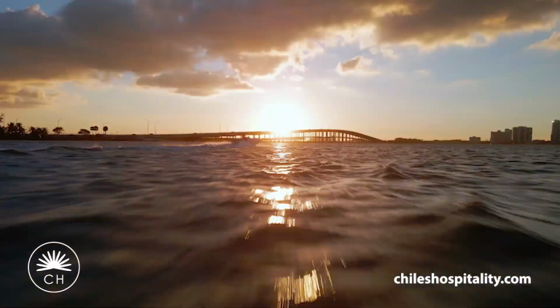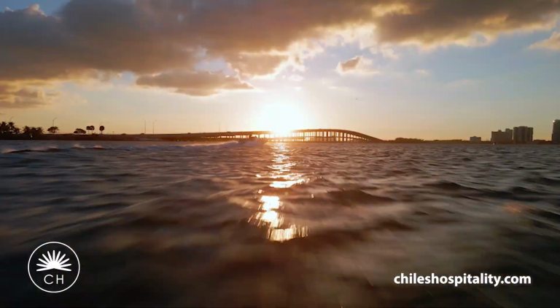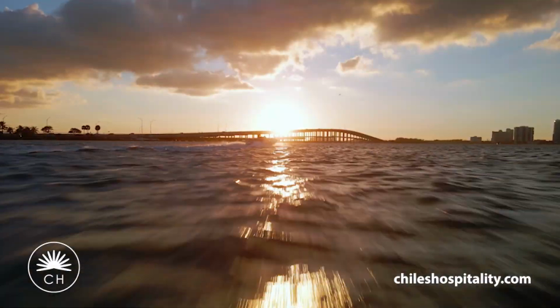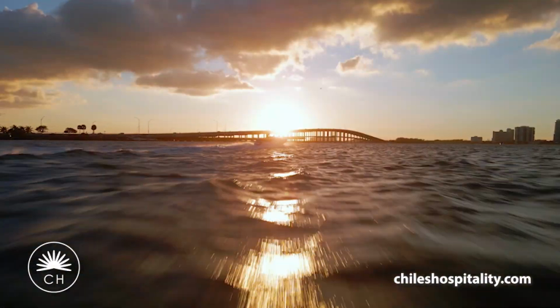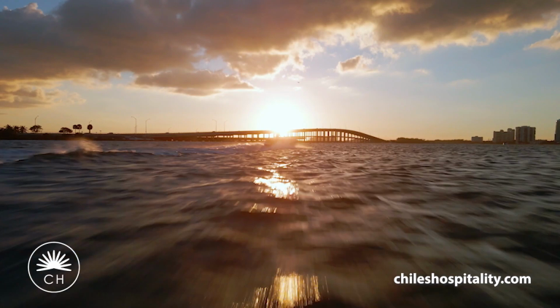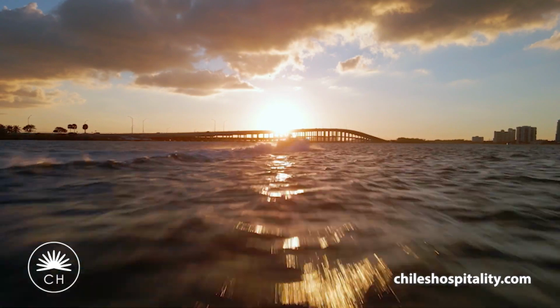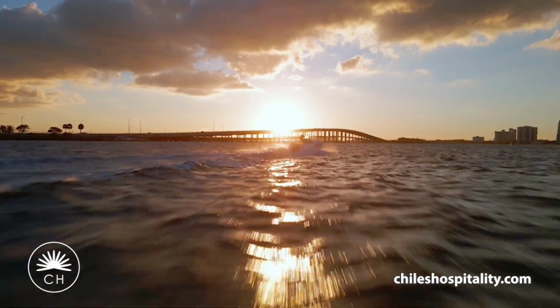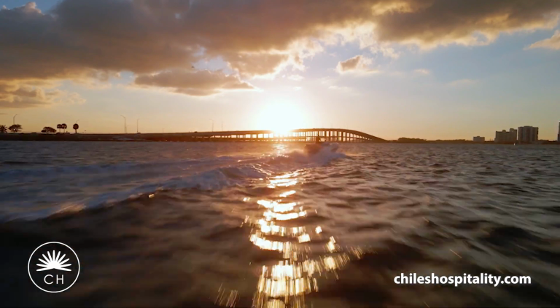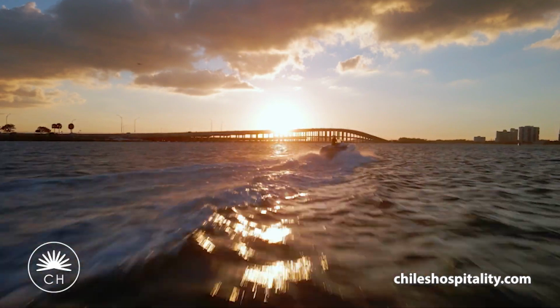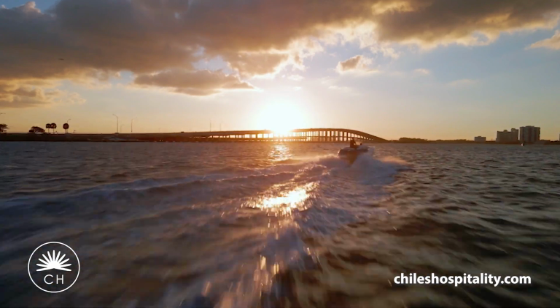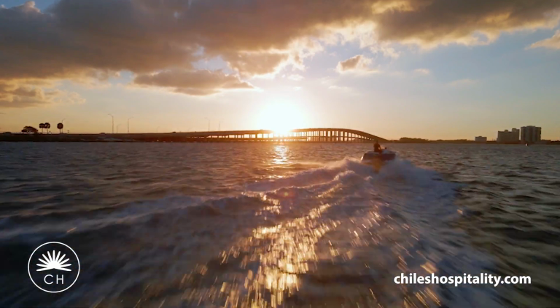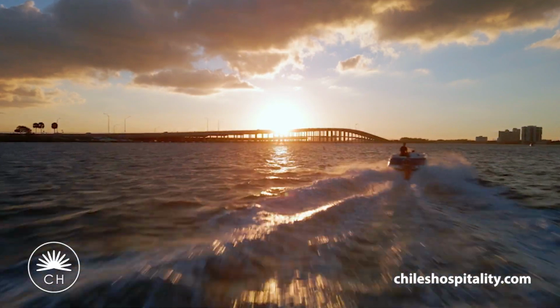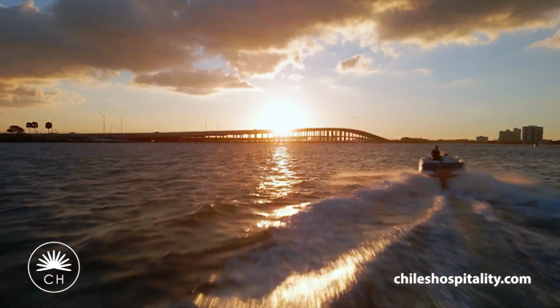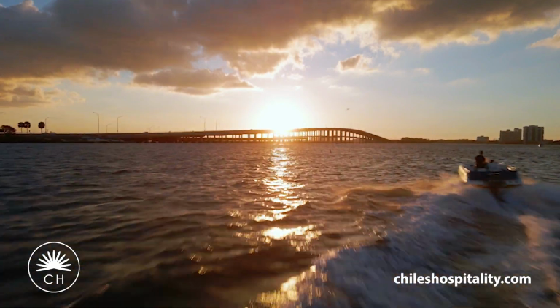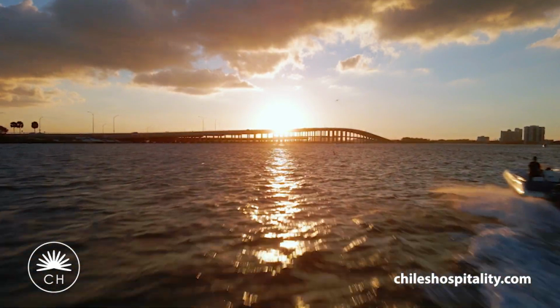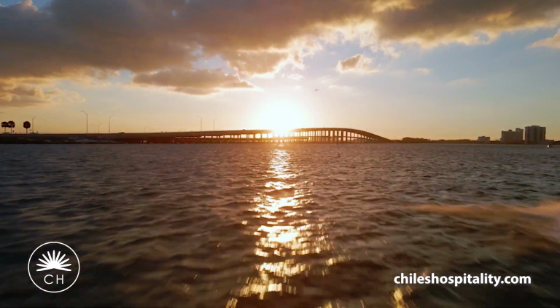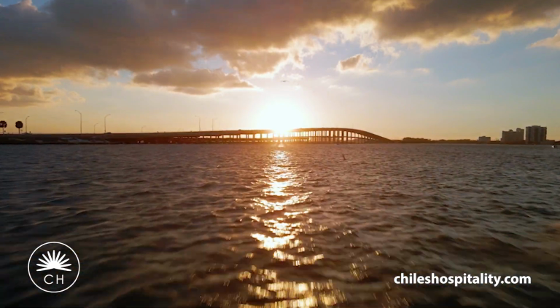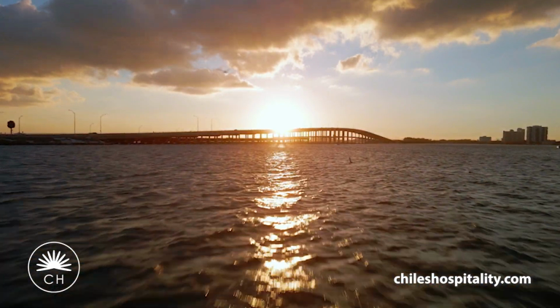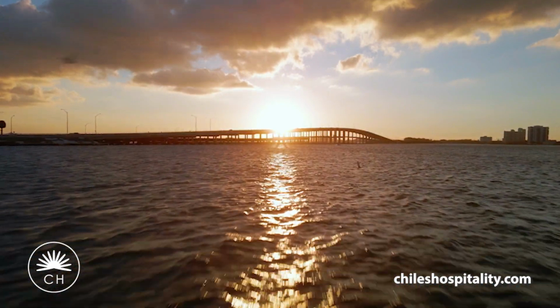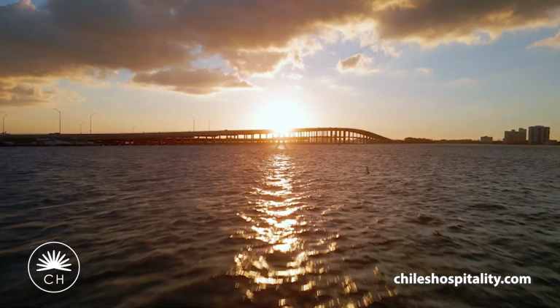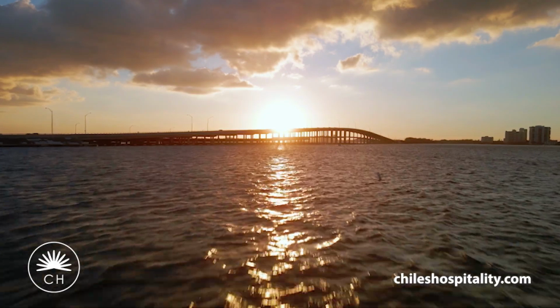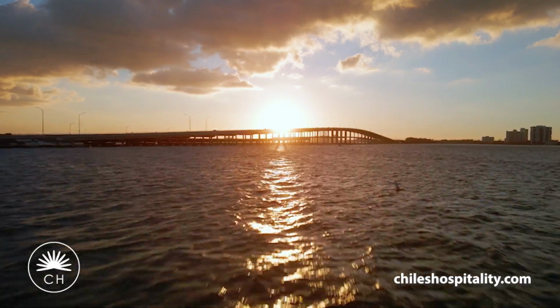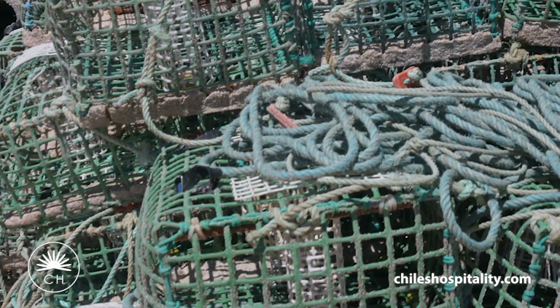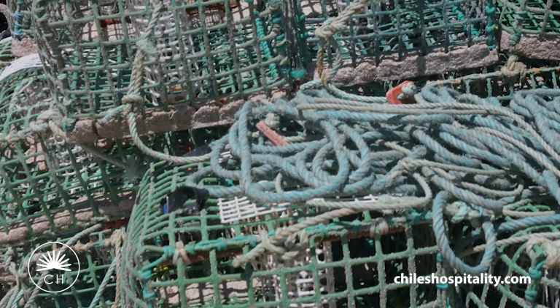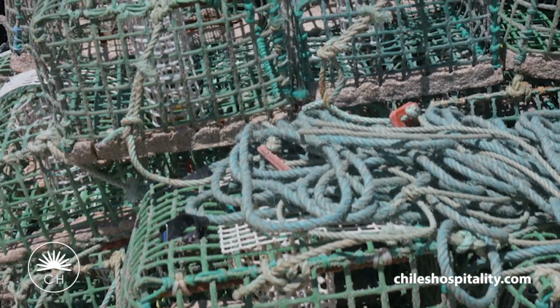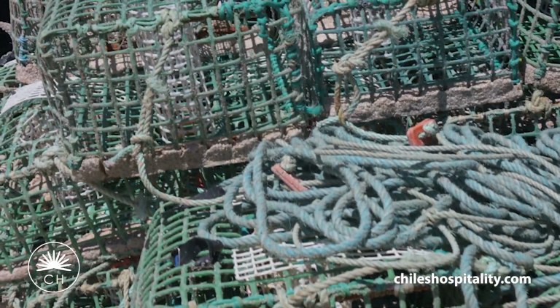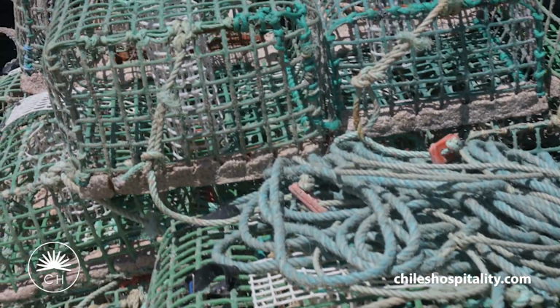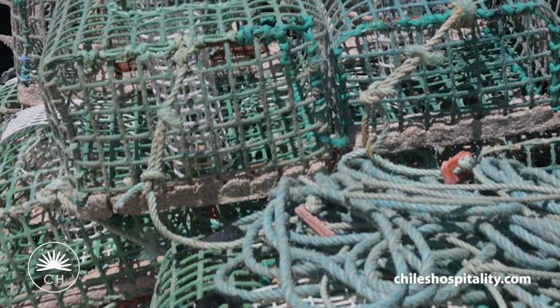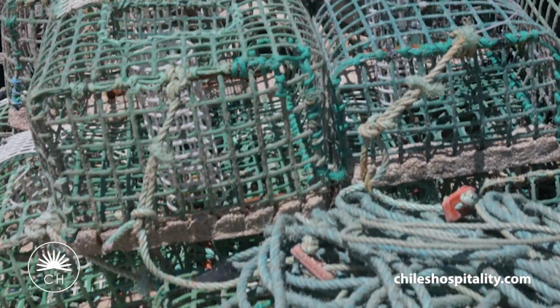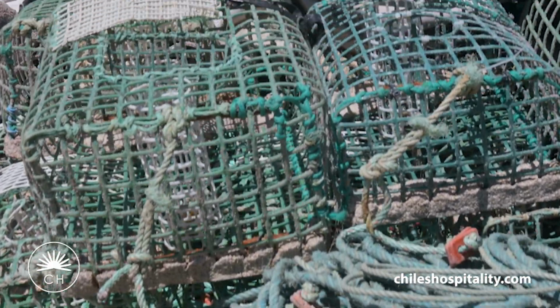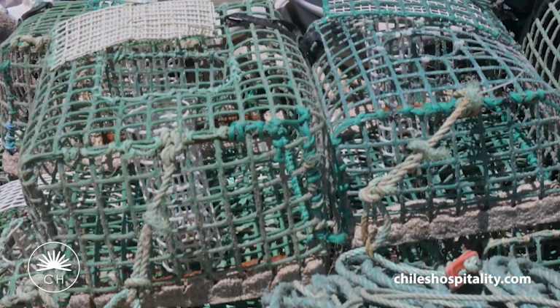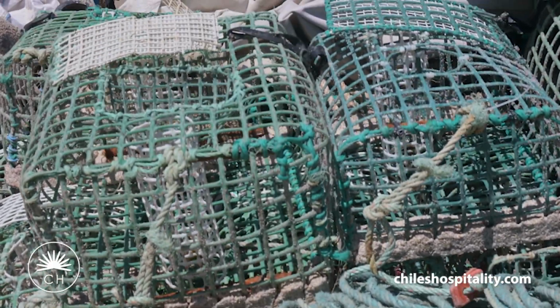All of our stone crabs come from the Gulf of Mexico. About once or twice a week, he does head out to the Gulf, checks all his traps, and brings them in. That day that we do receive them, we cook them right away to ensure the freshness.